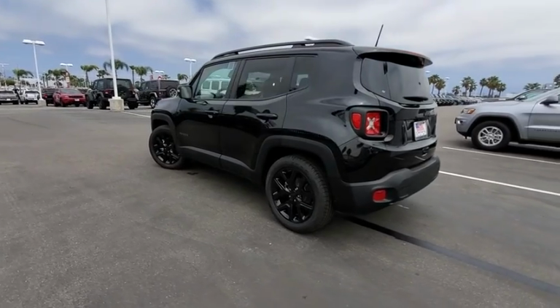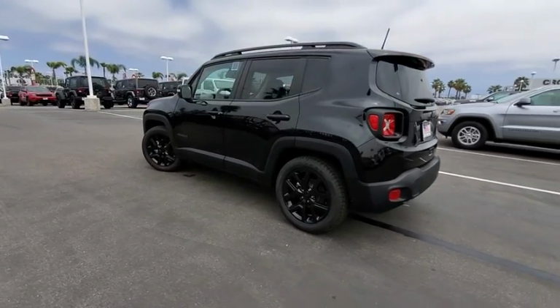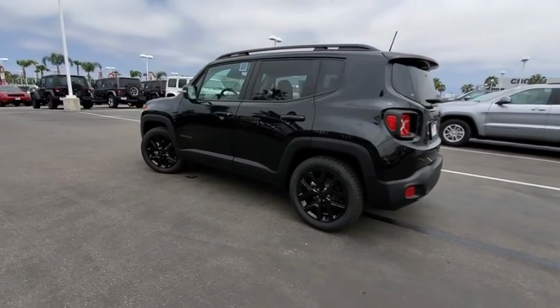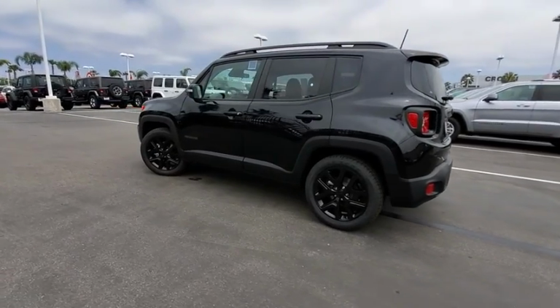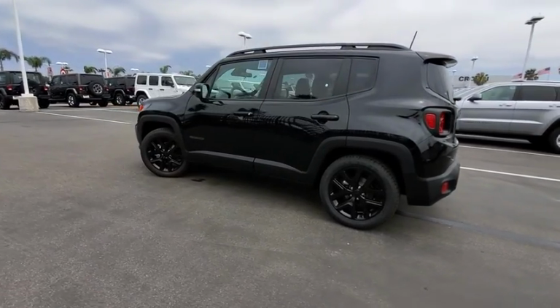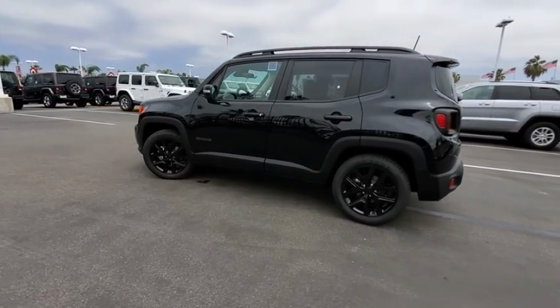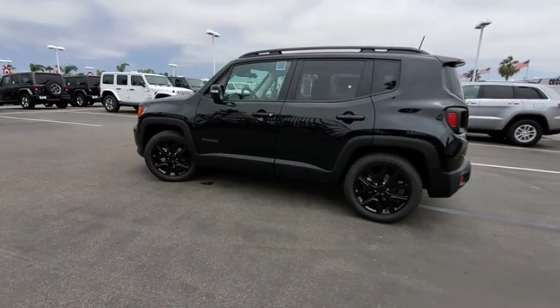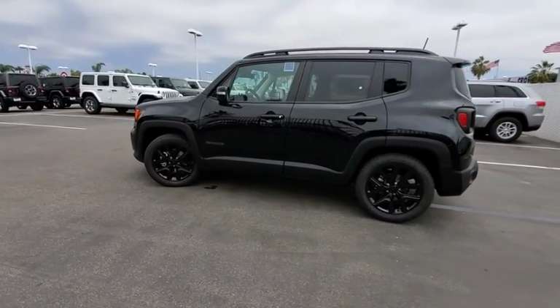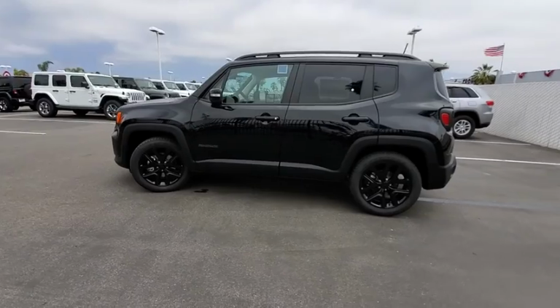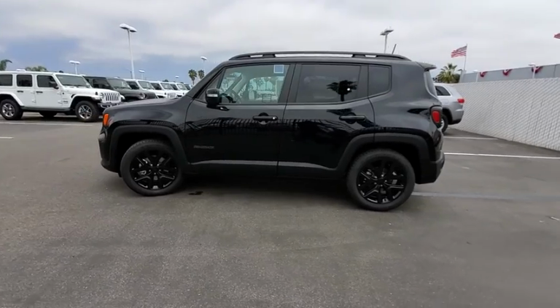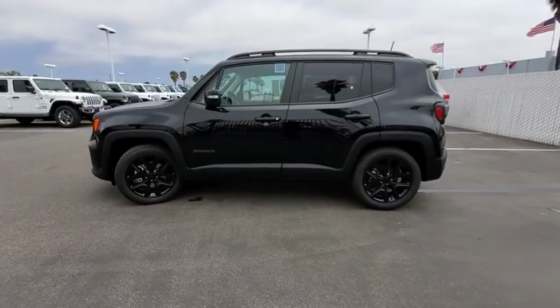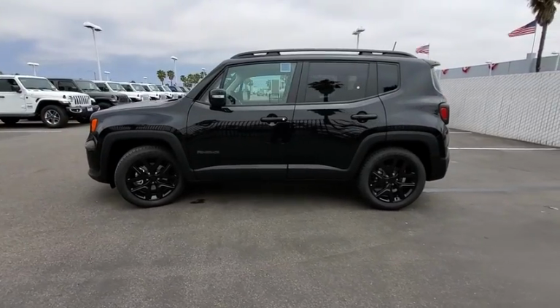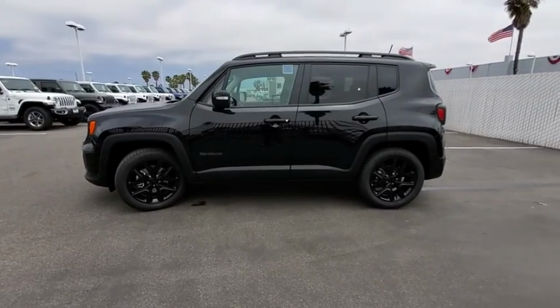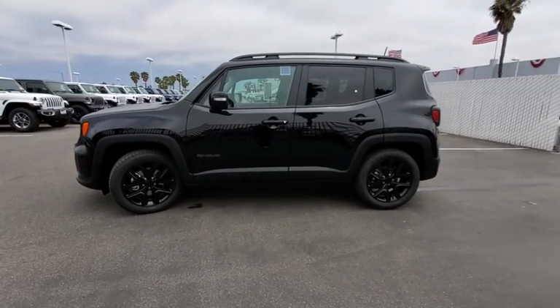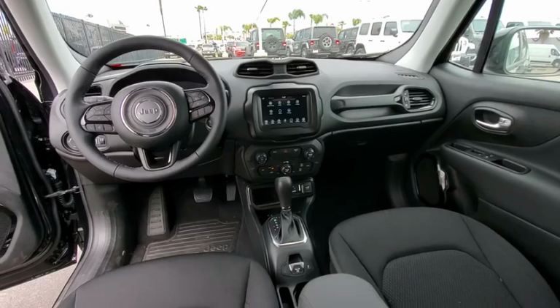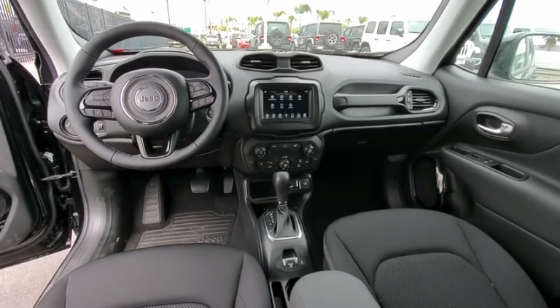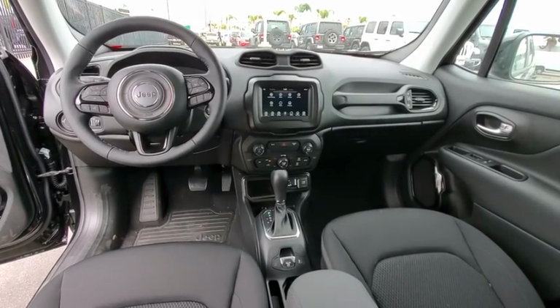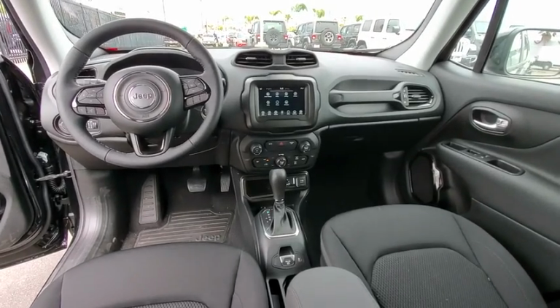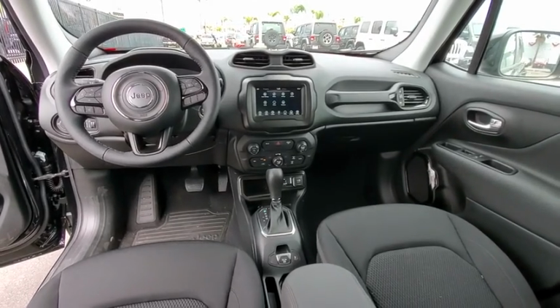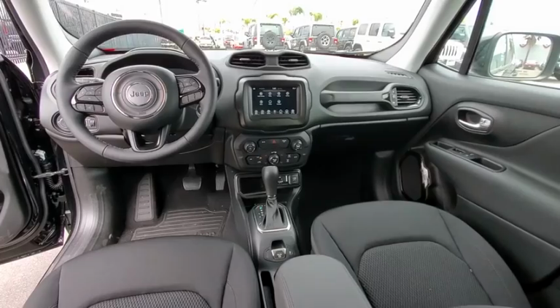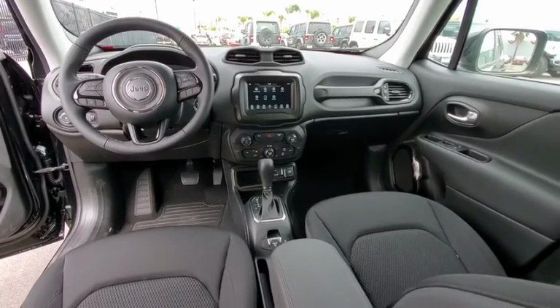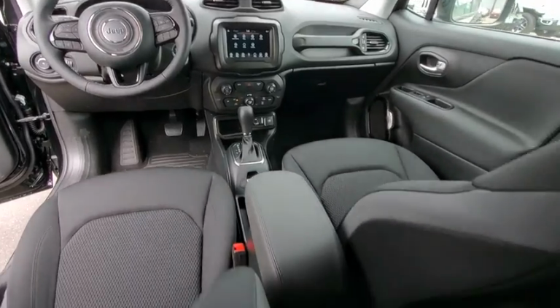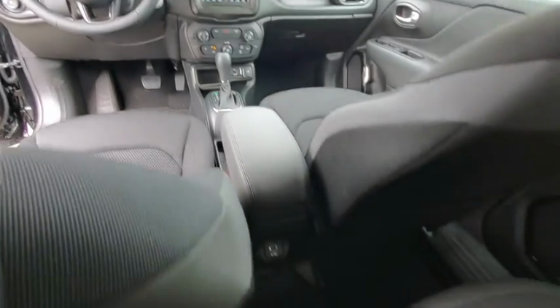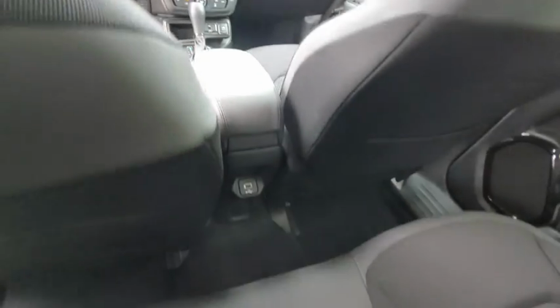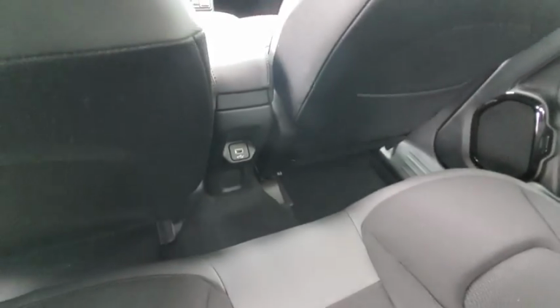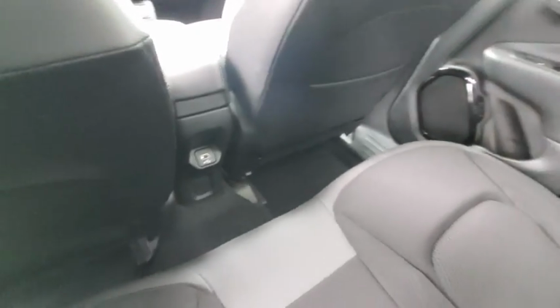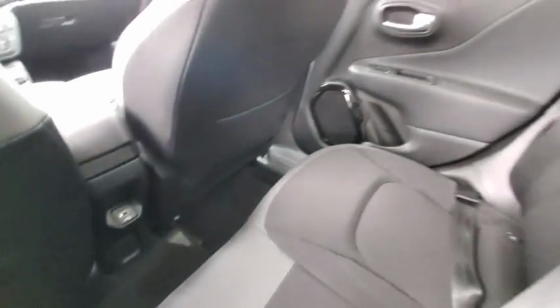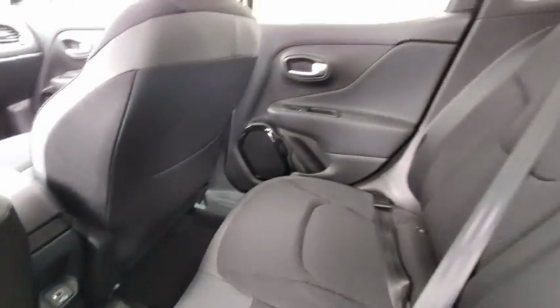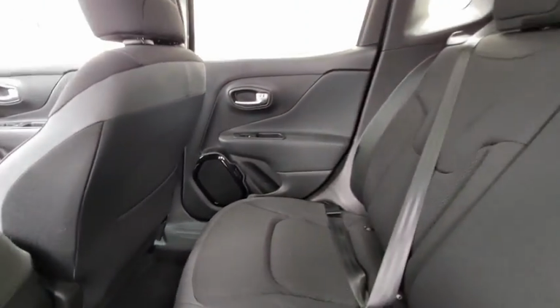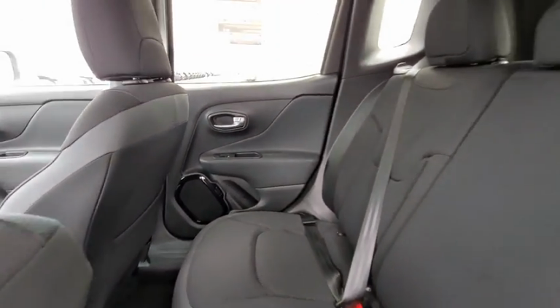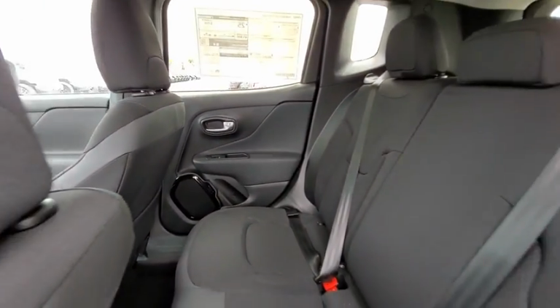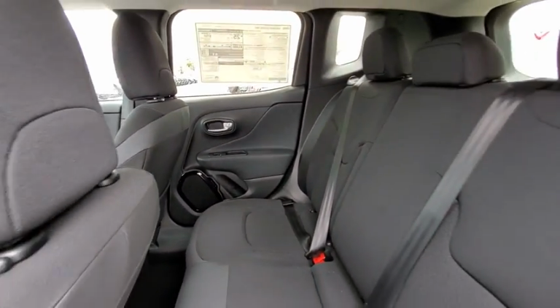Backup camera, keyless entry, steering wheel audio controls, anti-lock braking system, traction control, stability control, Bluetooth, adjustable steering wheel, power steering, four-wheel disc brakes, cruise control, aluminum wheels.